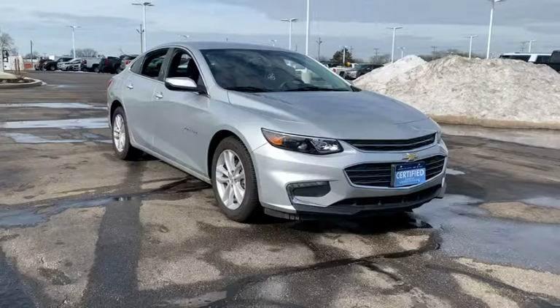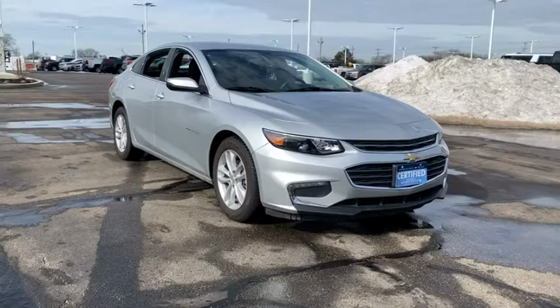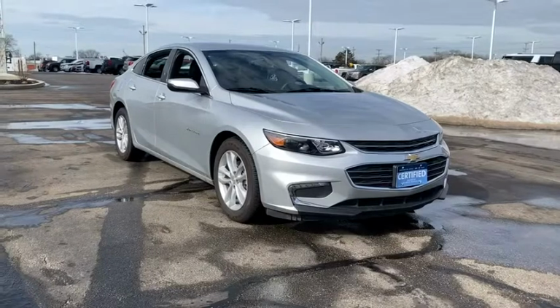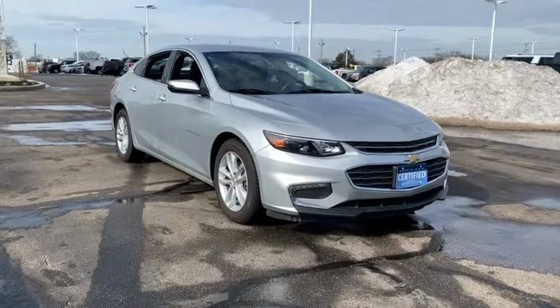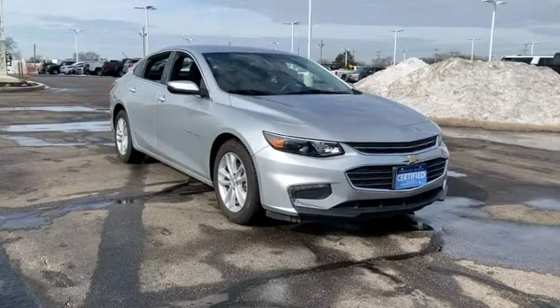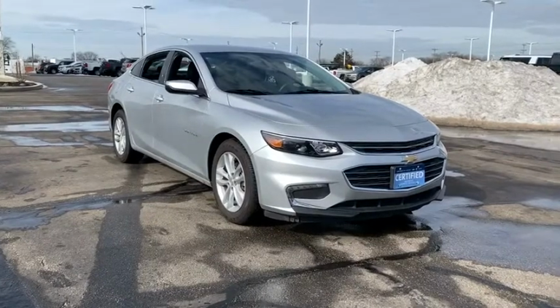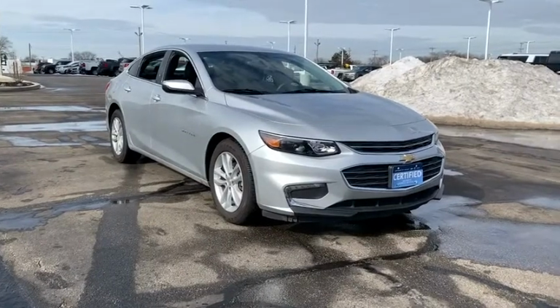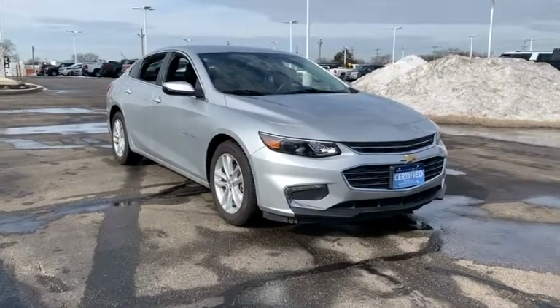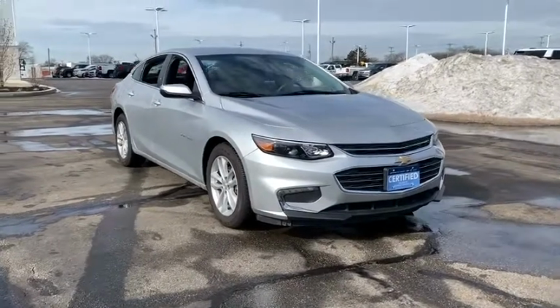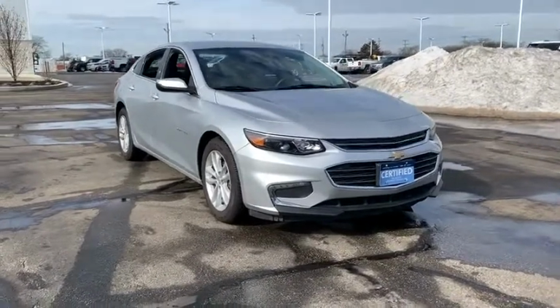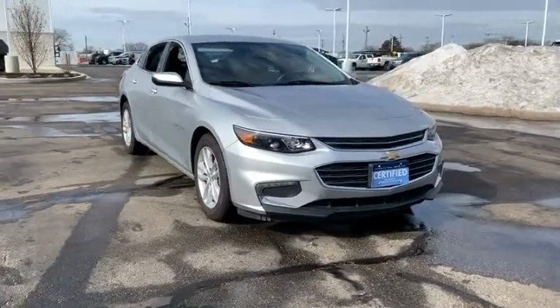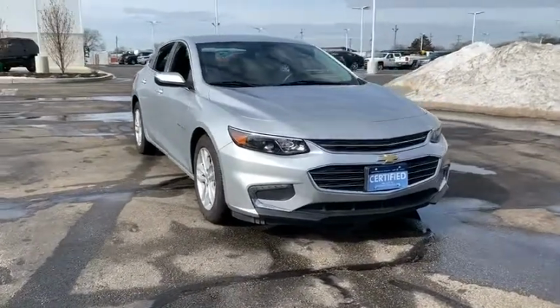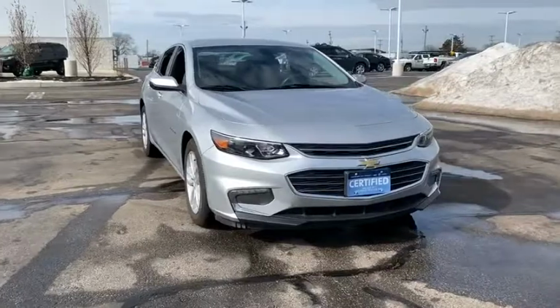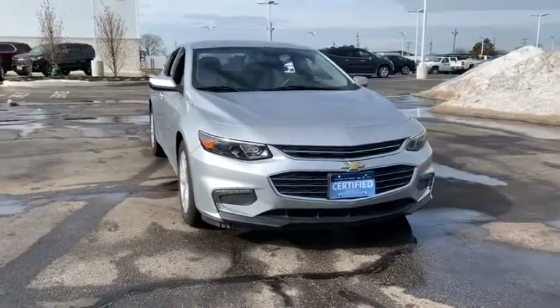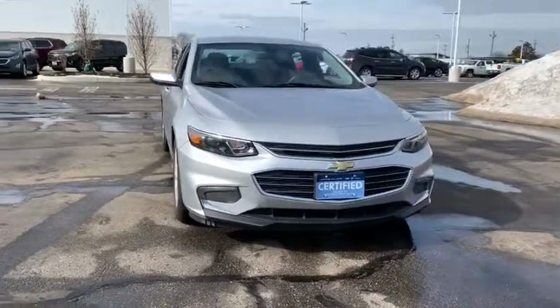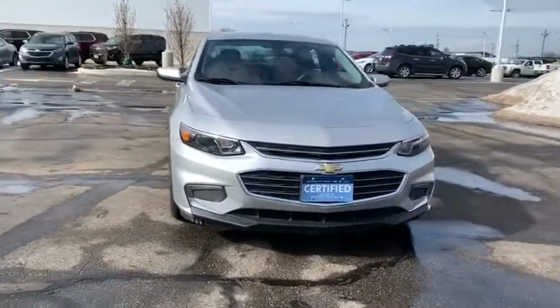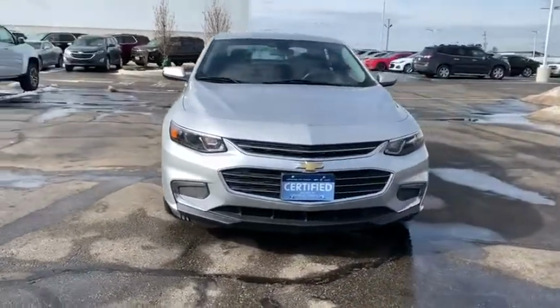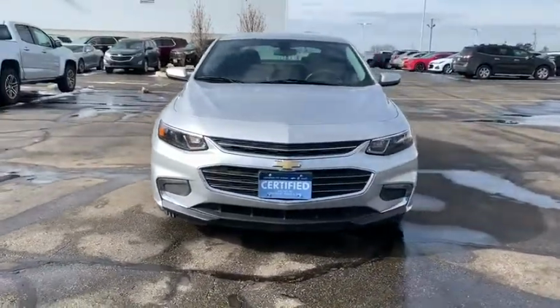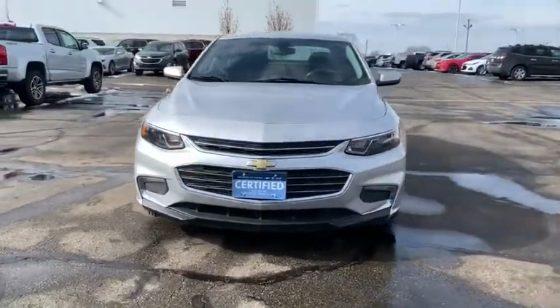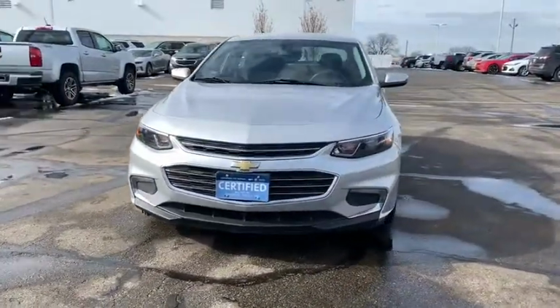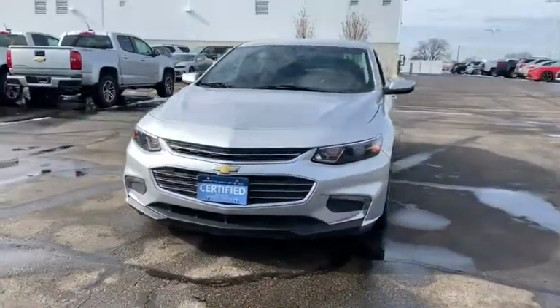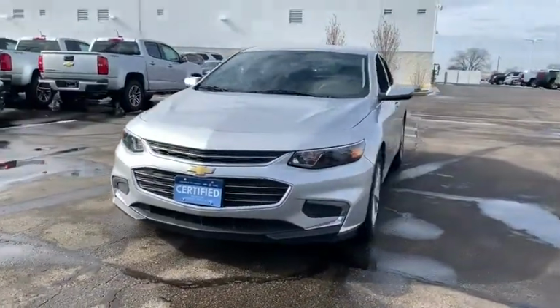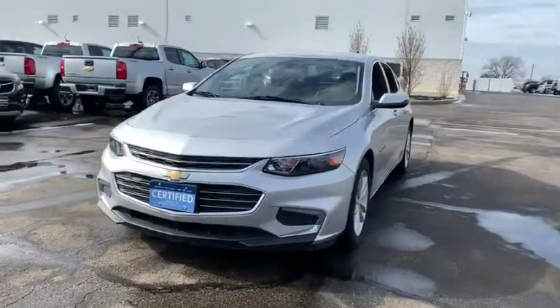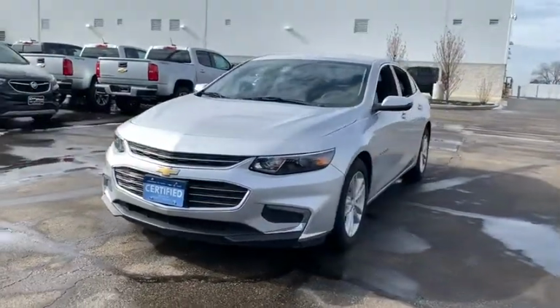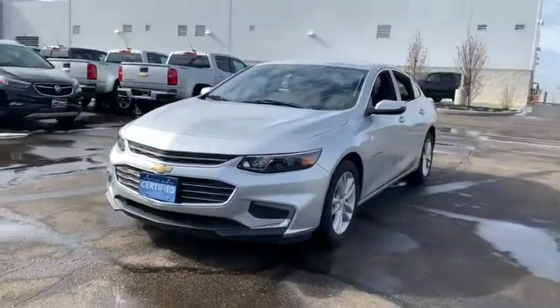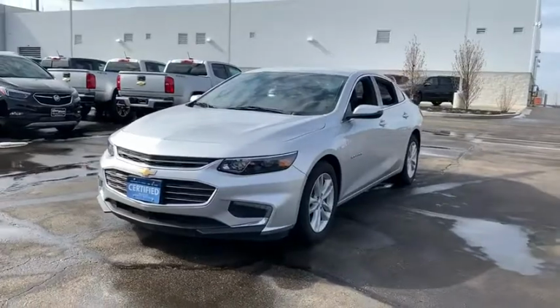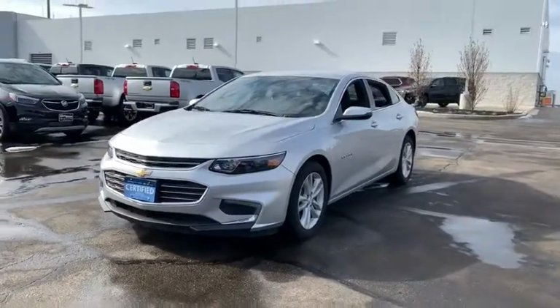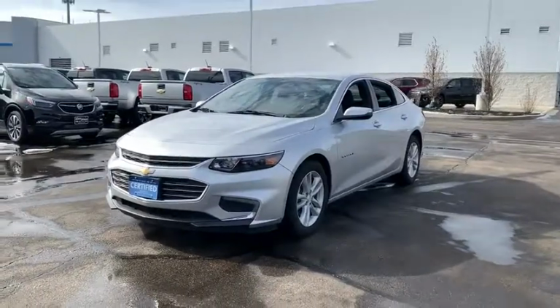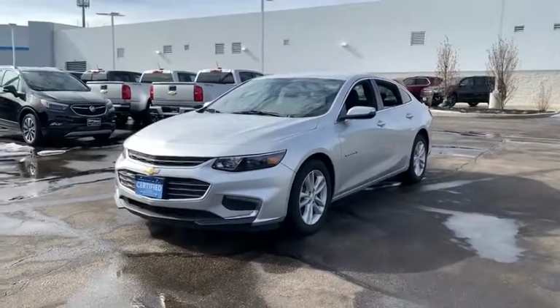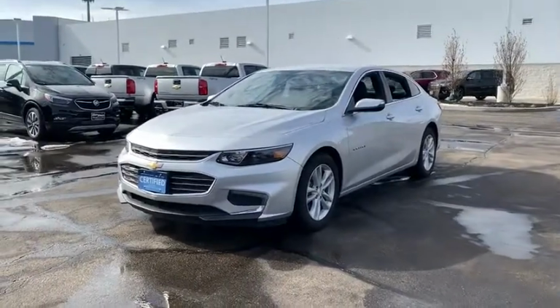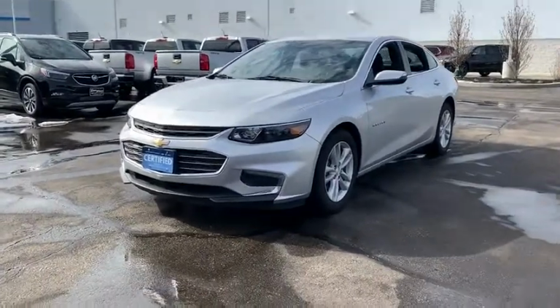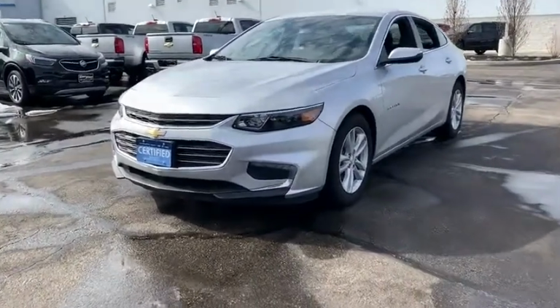The 2018 Chevrolet Malibu — a combination of performance and fuel economy. The Malibu is a great commuting car. This vehicle has less than 35,000 miles. Here are some of this vehicle's great options.